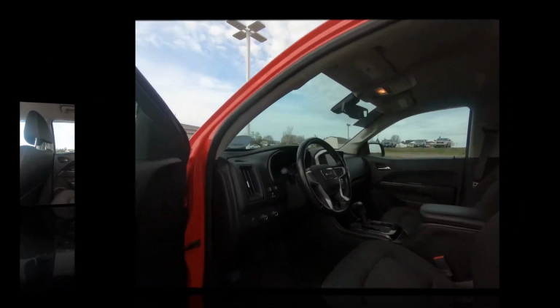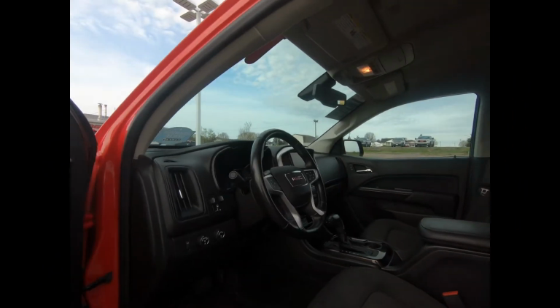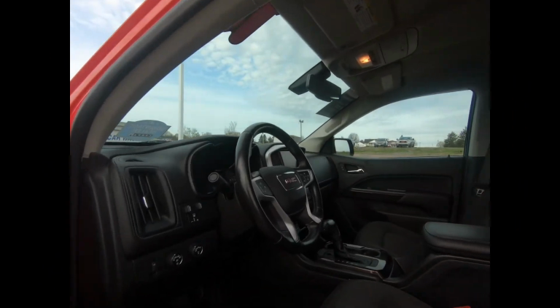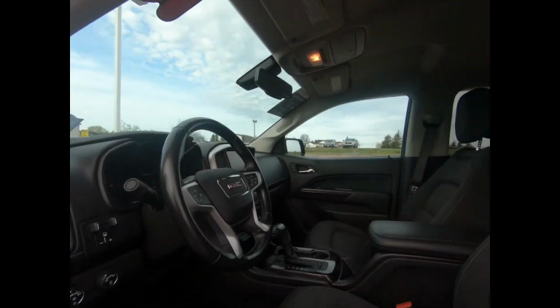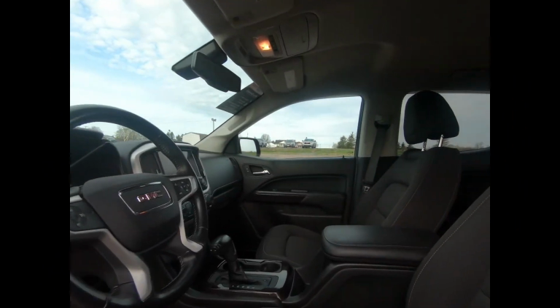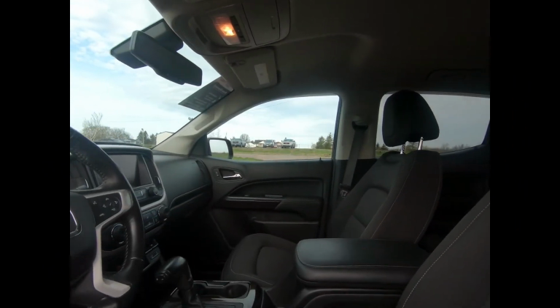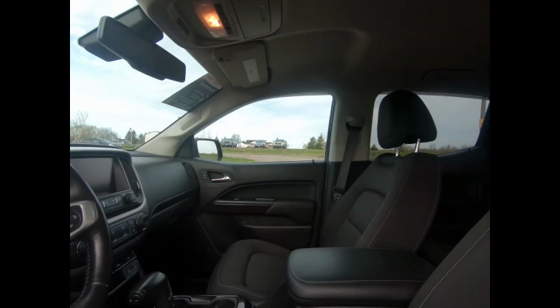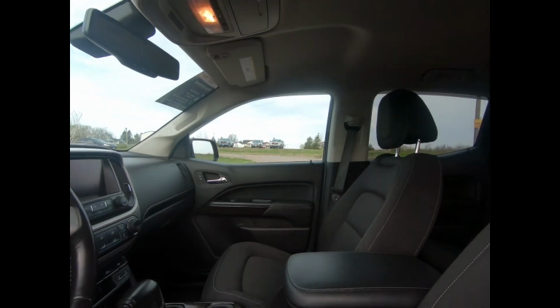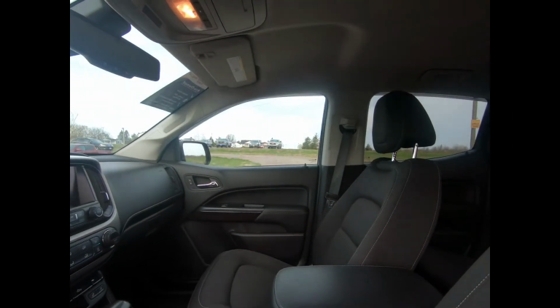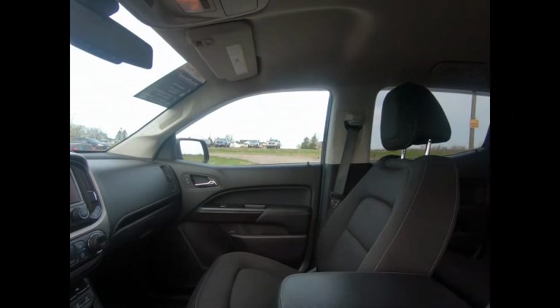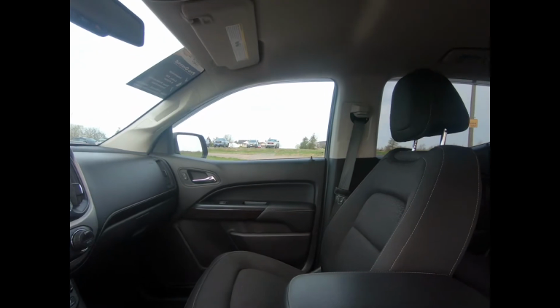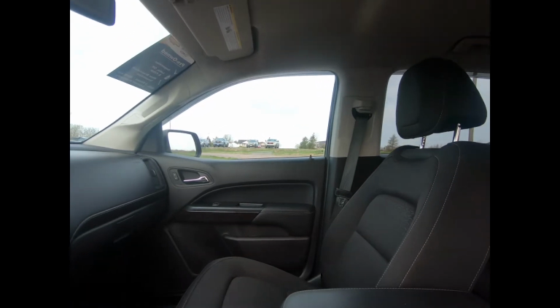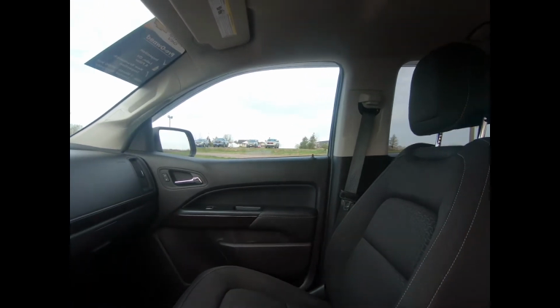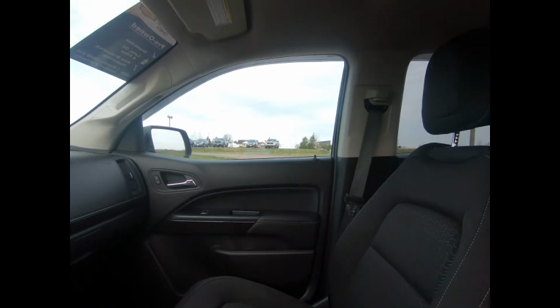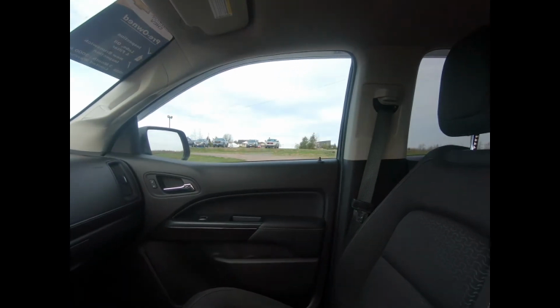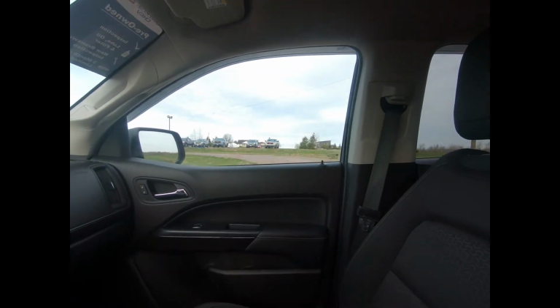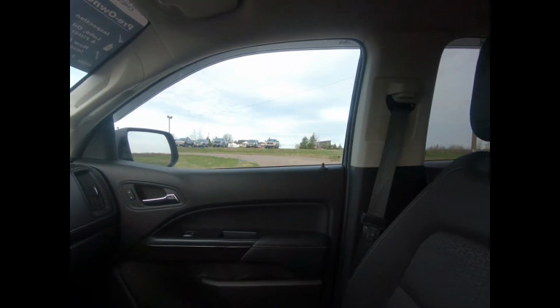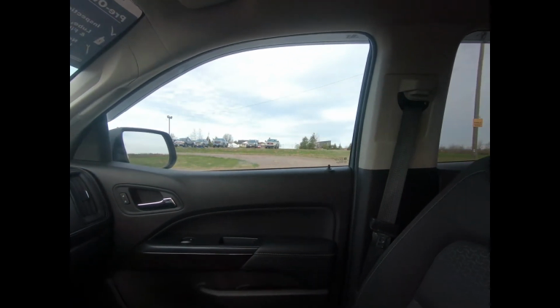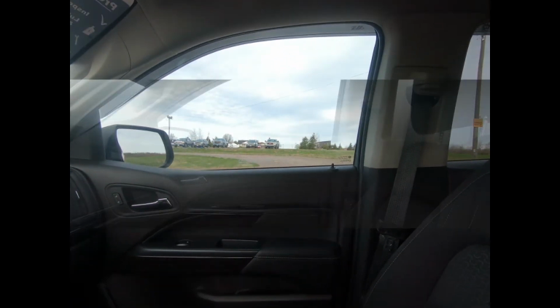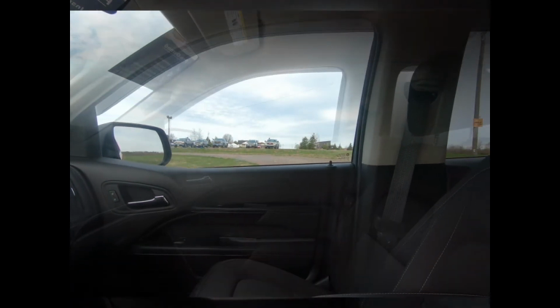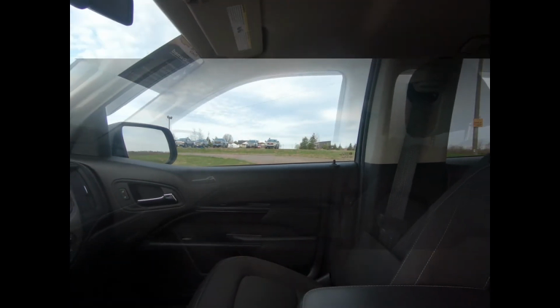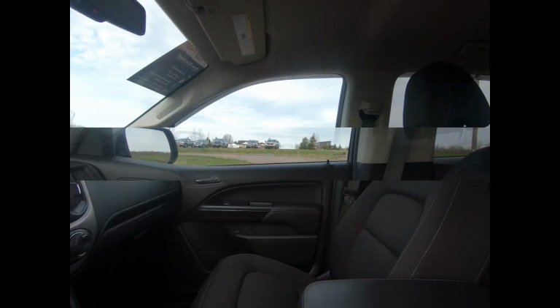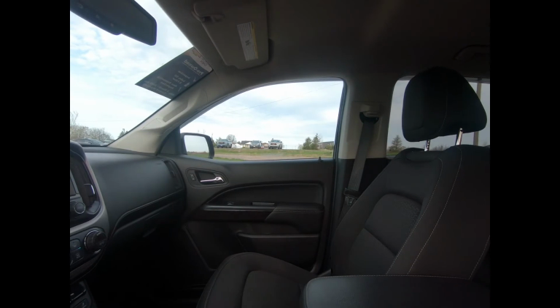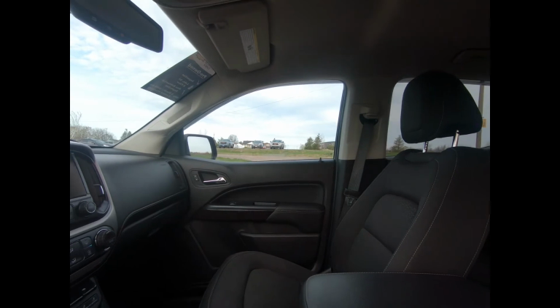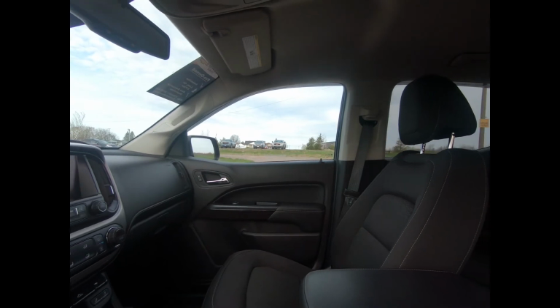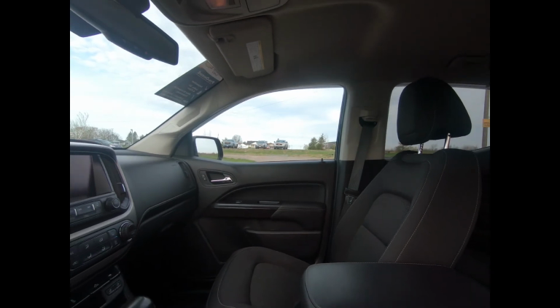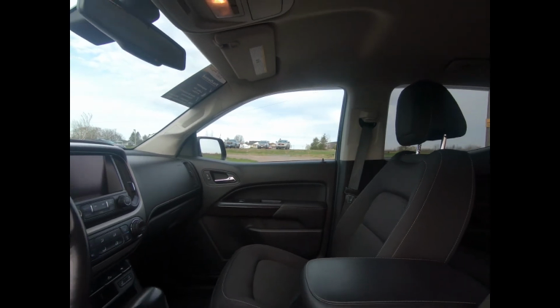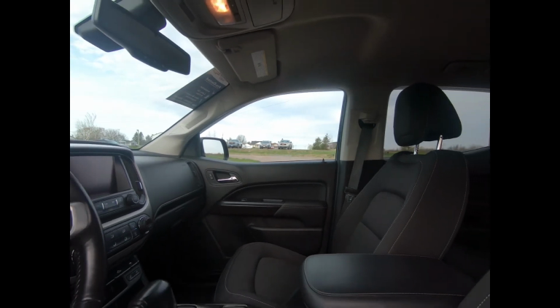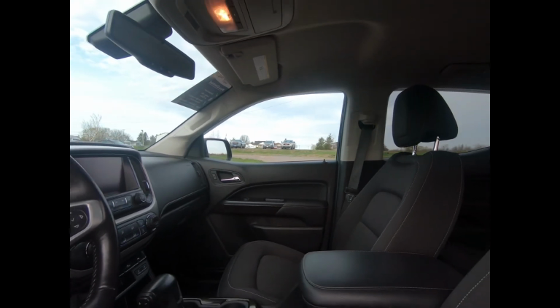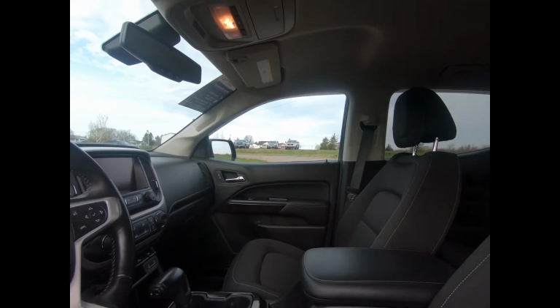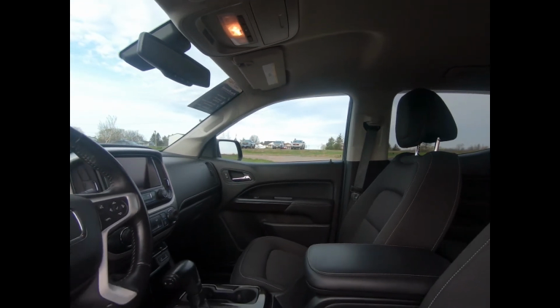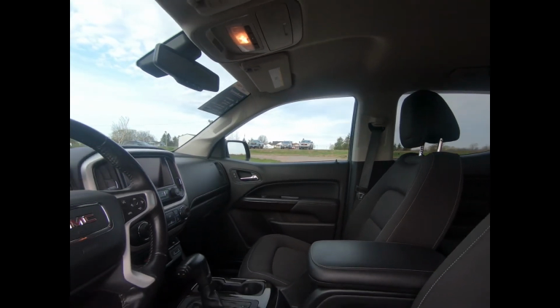There's remote keyless entry and start, front bucket seats, automatic climate control, power windows and door locks. You also have a tilt telescopic steering wheel with mounted audio and cruise controls.